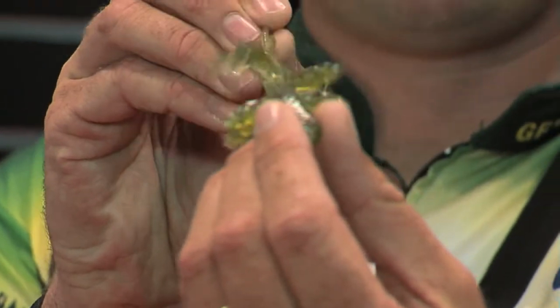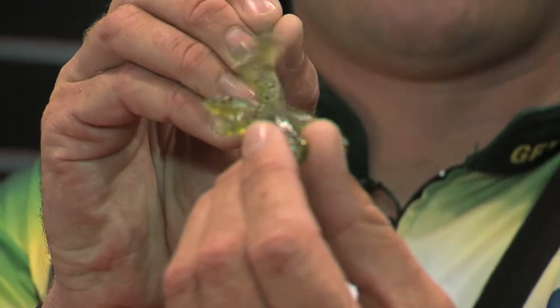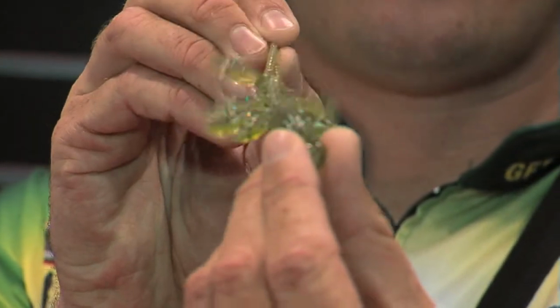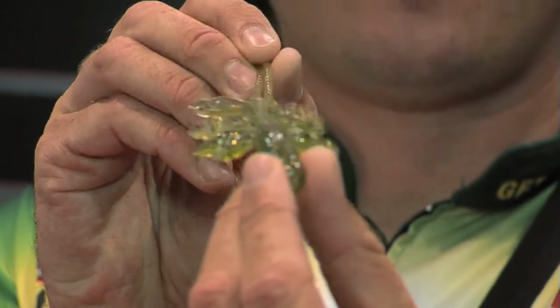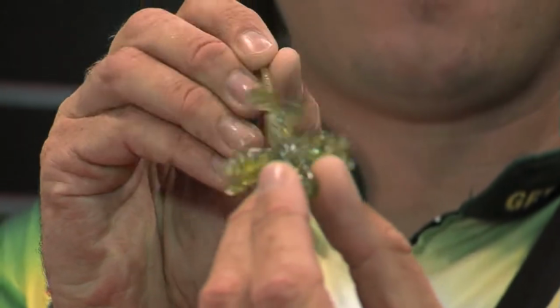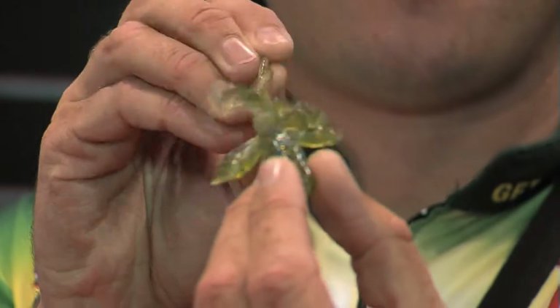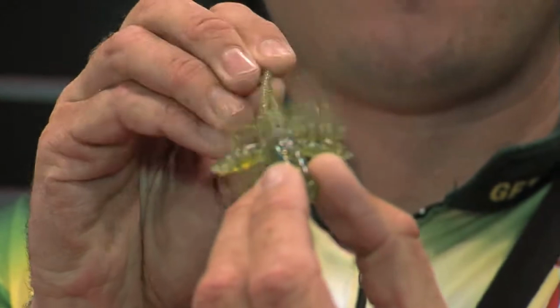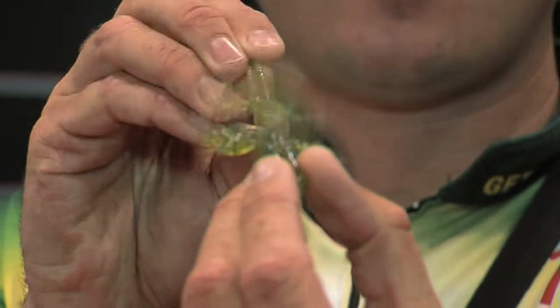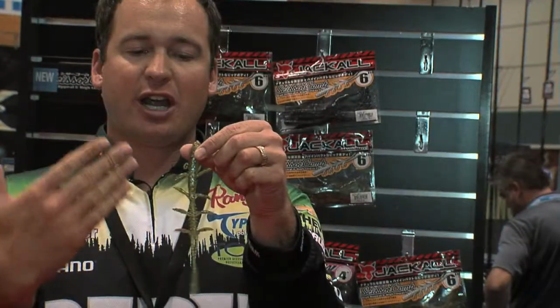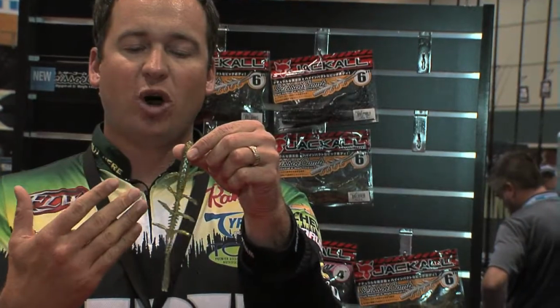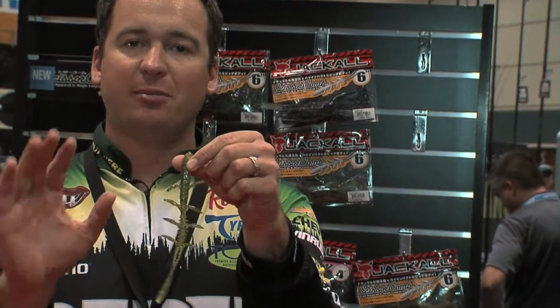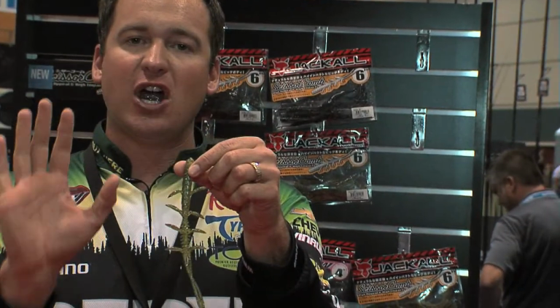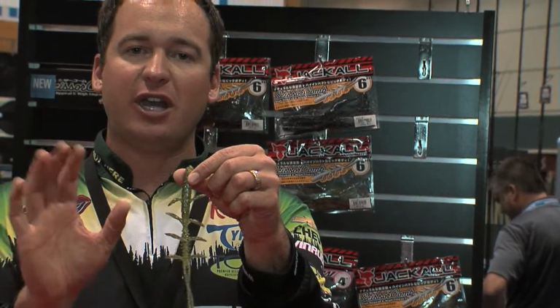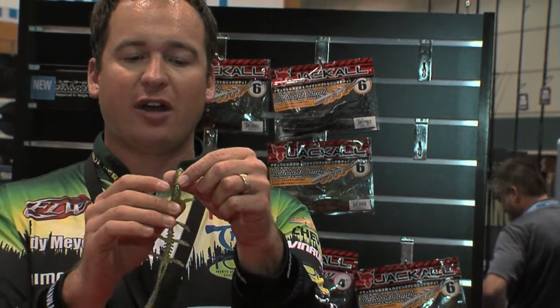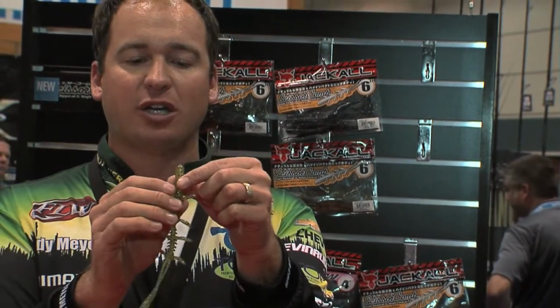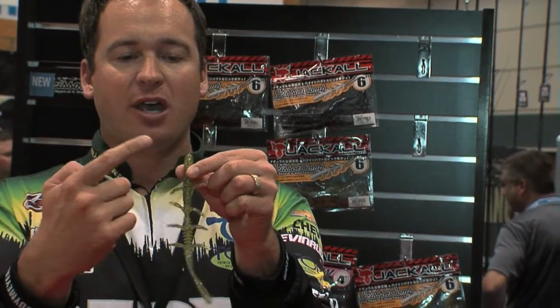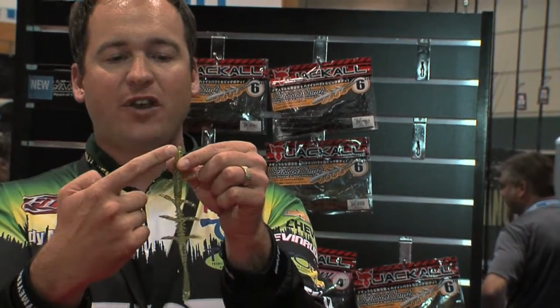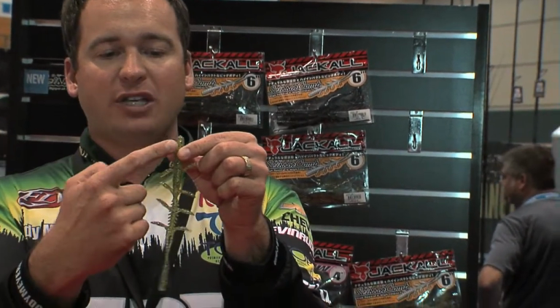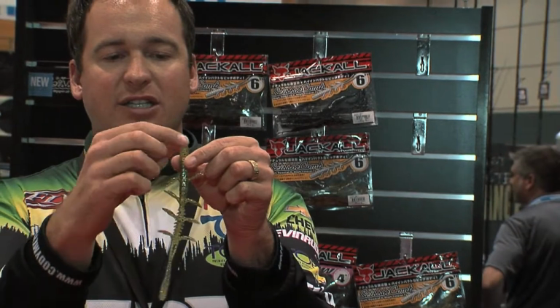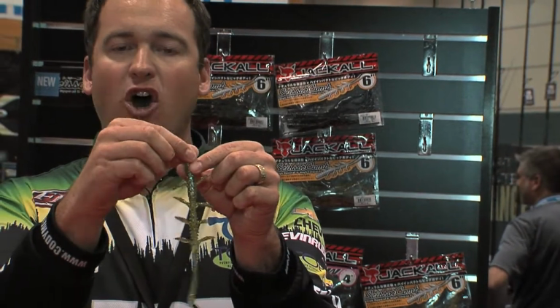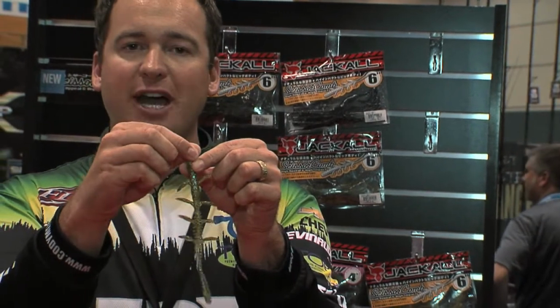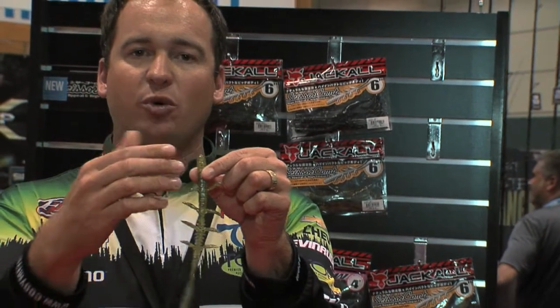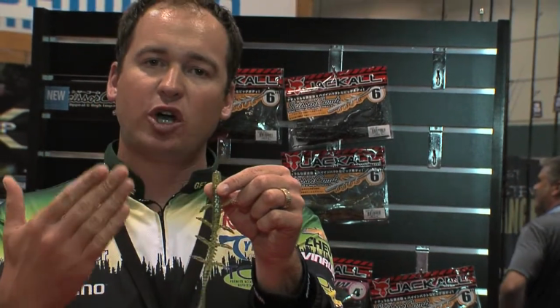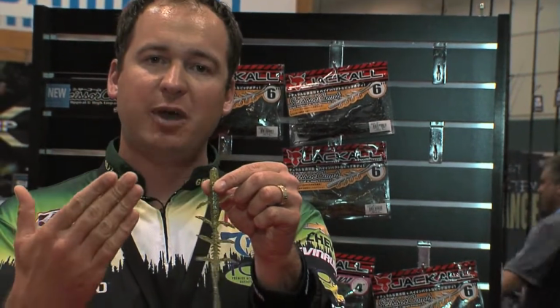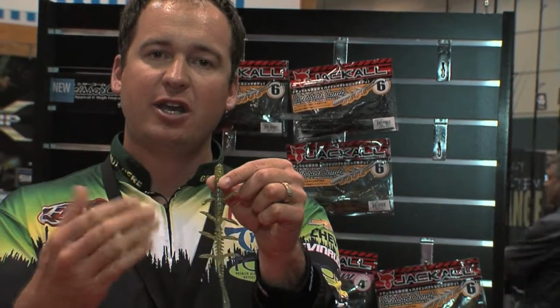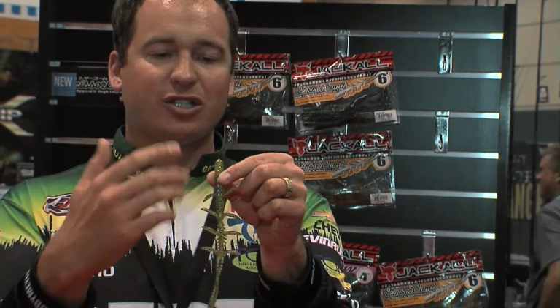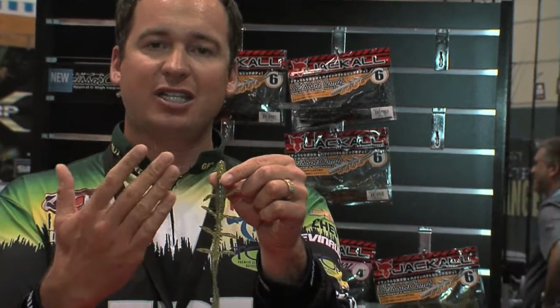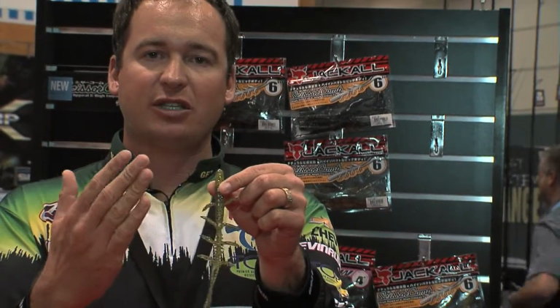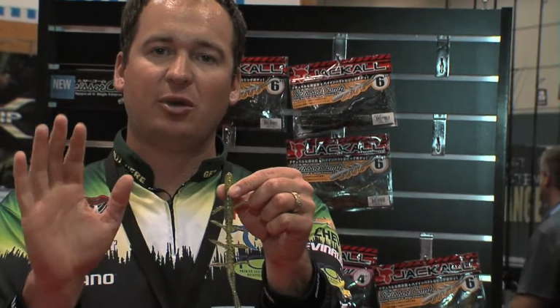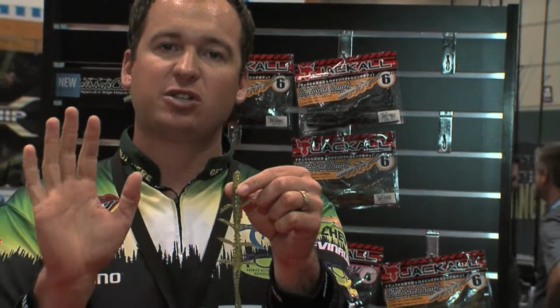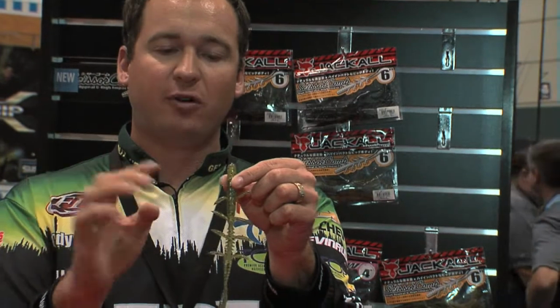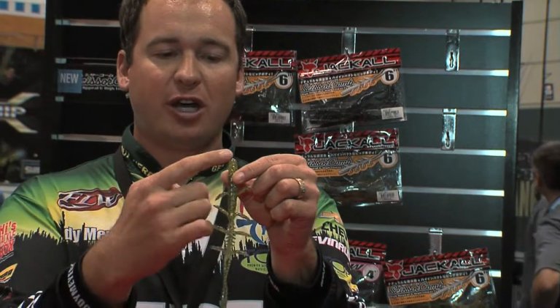Those legs are going to catch water, it's going to create a drag, they're going to come through the water — it's going to be very unique, a lot of action. It's also got a hard plastic, so when you're hooking this bait, it's not going to tear easy. You're going to be able to catch multiple fish on it.